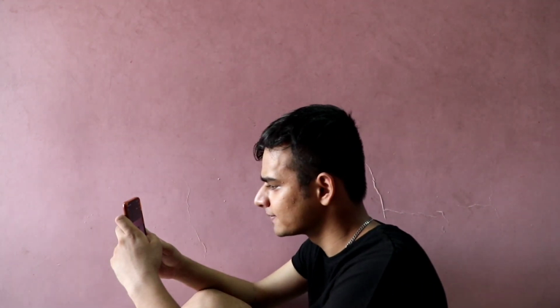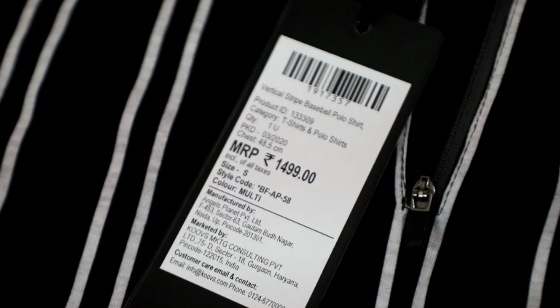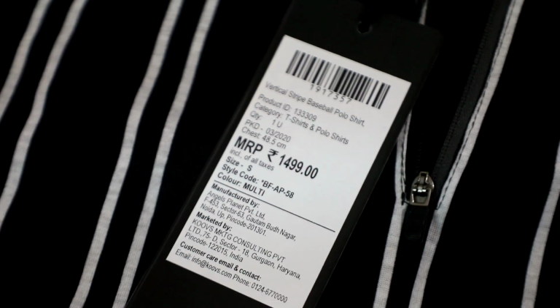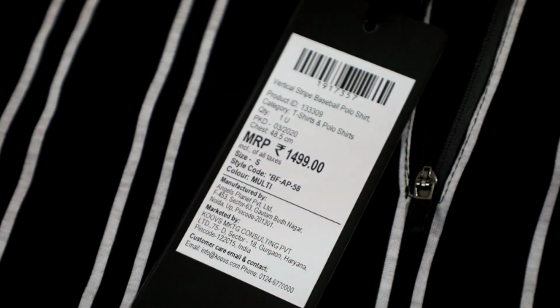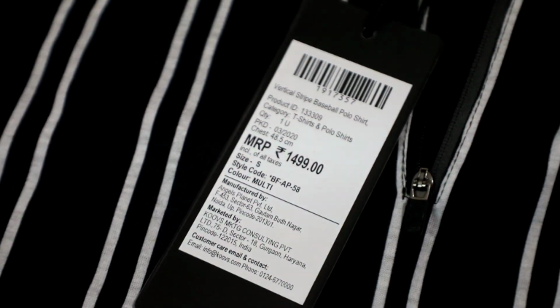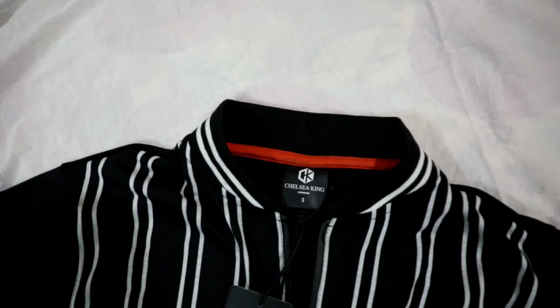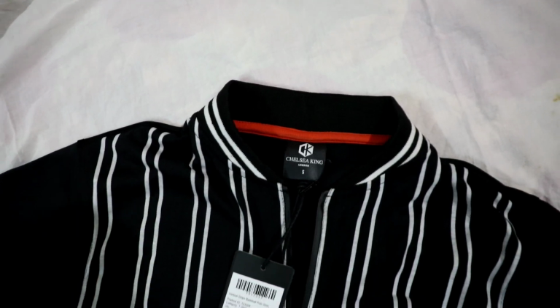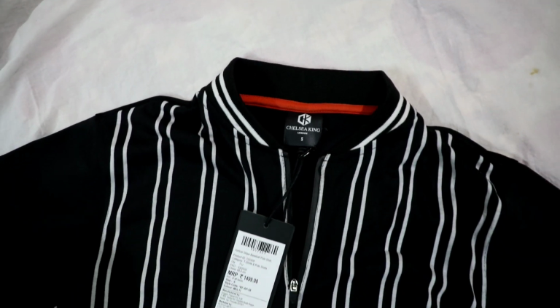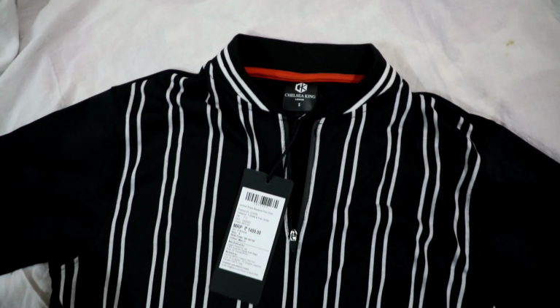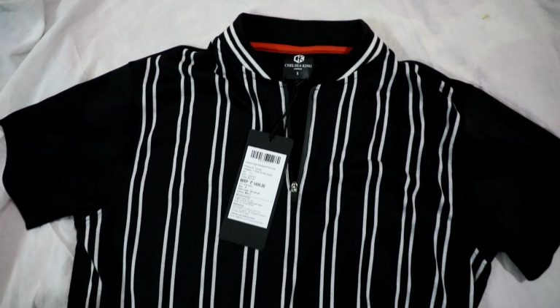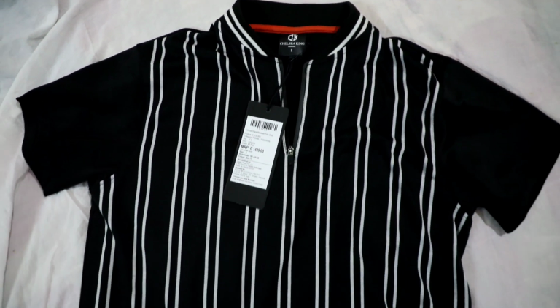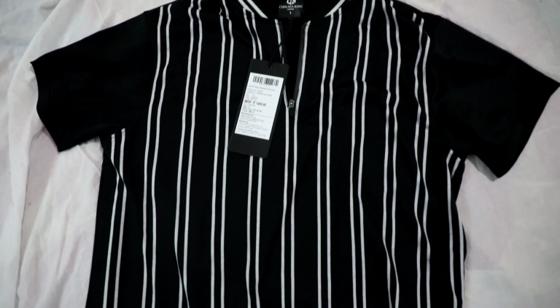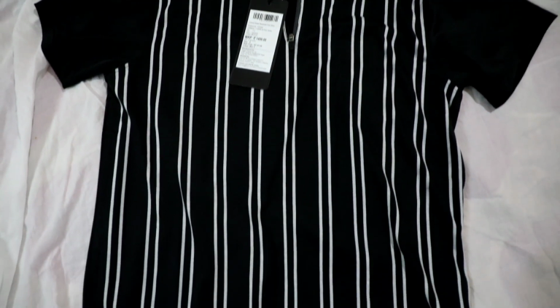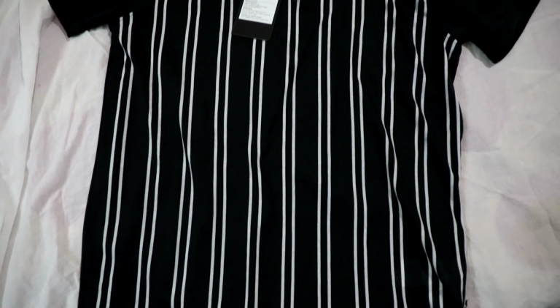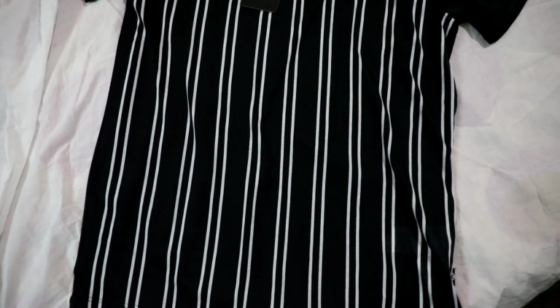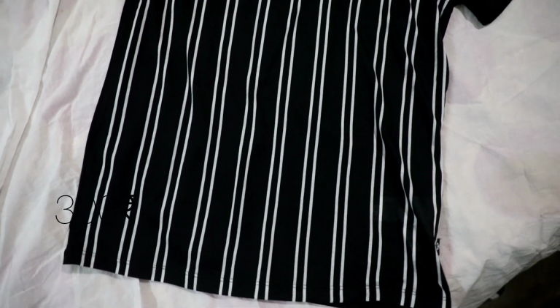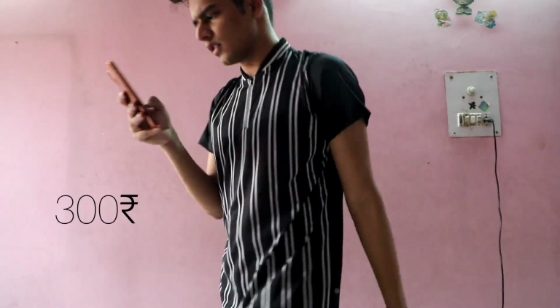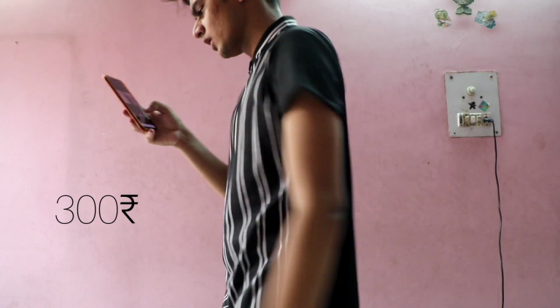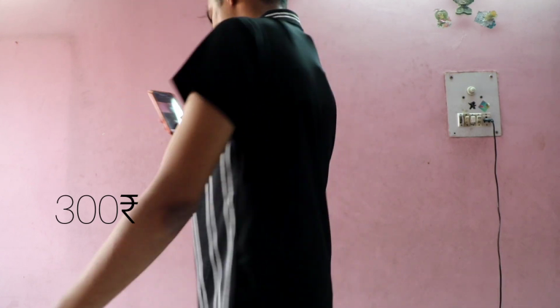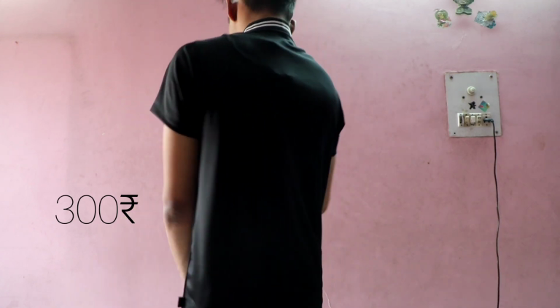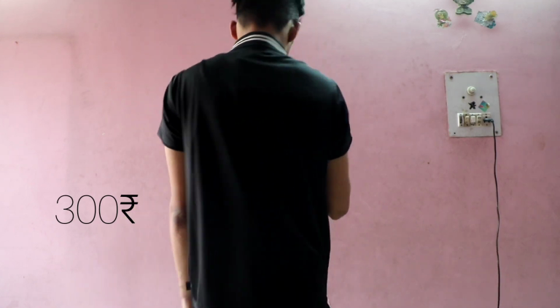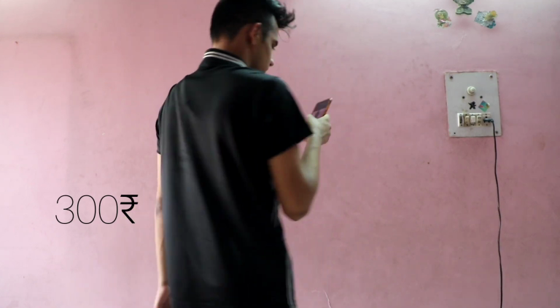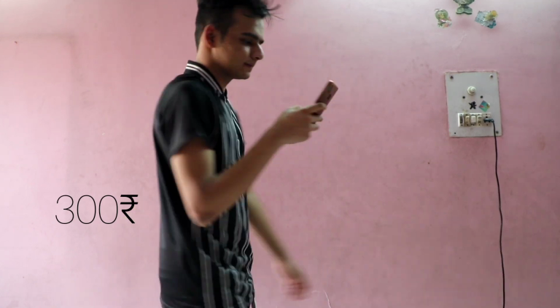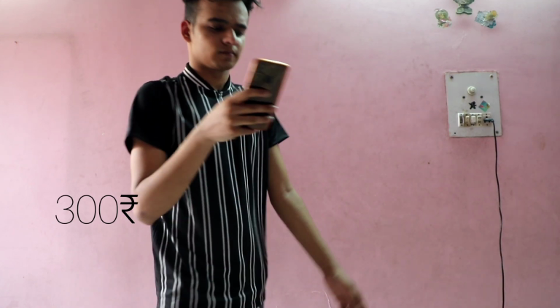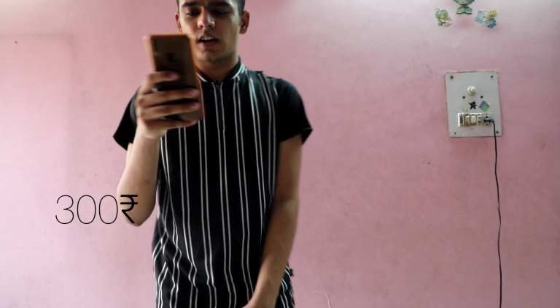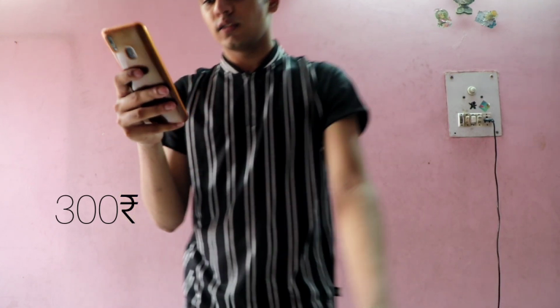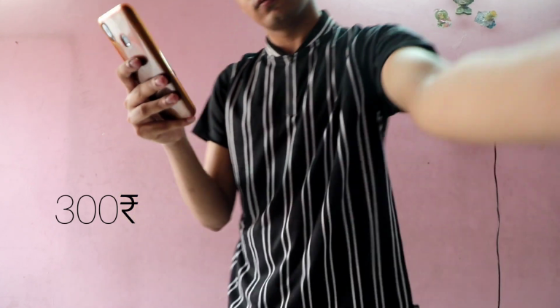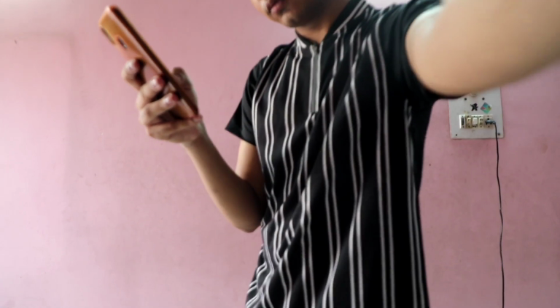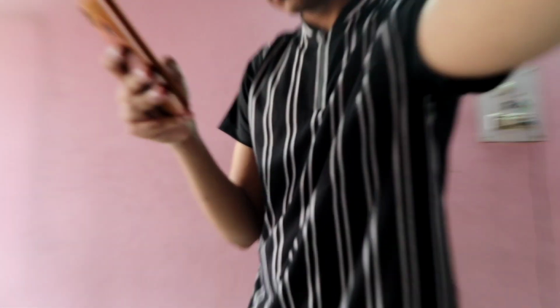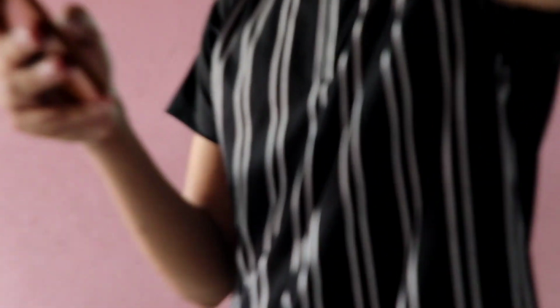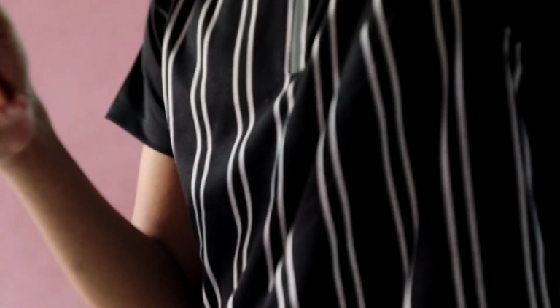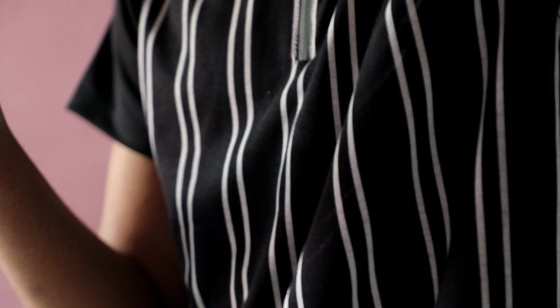I got another basketball polo t-shirt for just 300 rupees and it was priced at 1,500 rupees. It's quite a good deal and I totally love the zip detailing of this t-shirt.